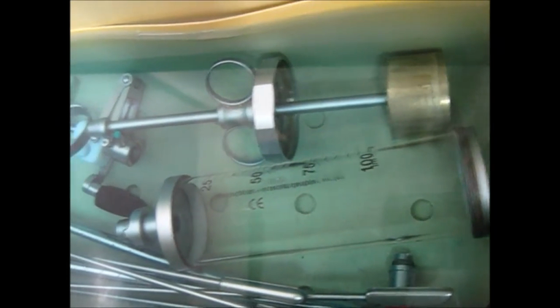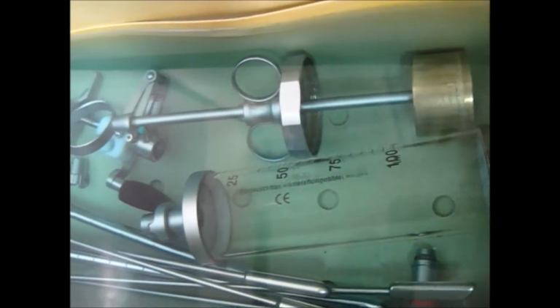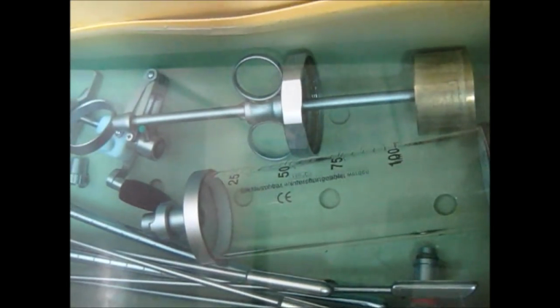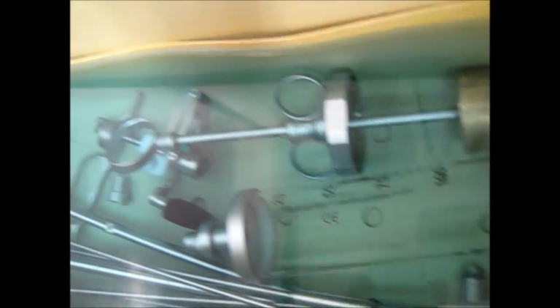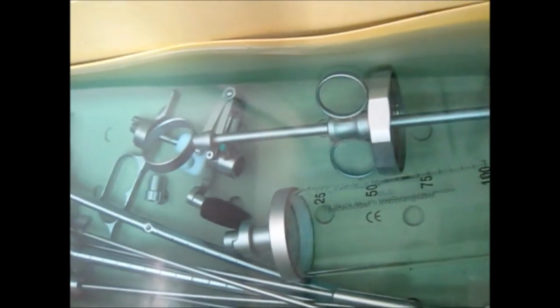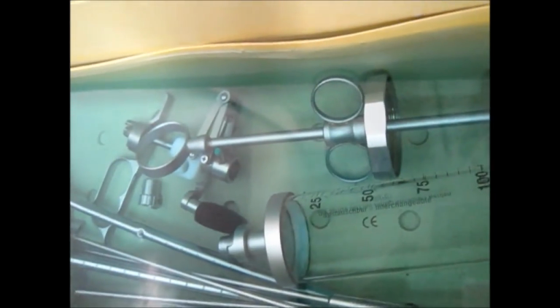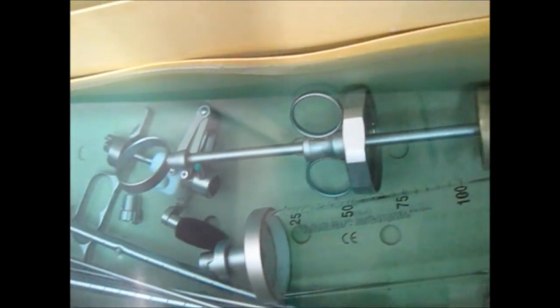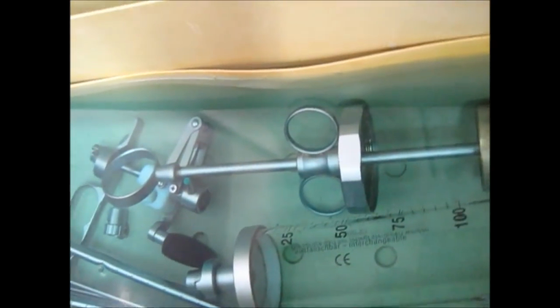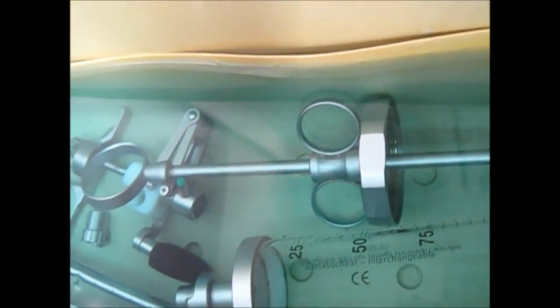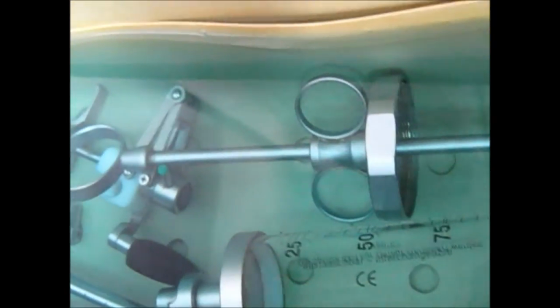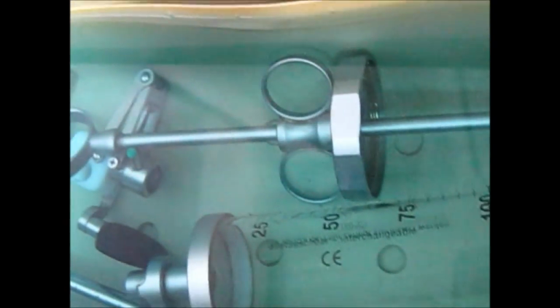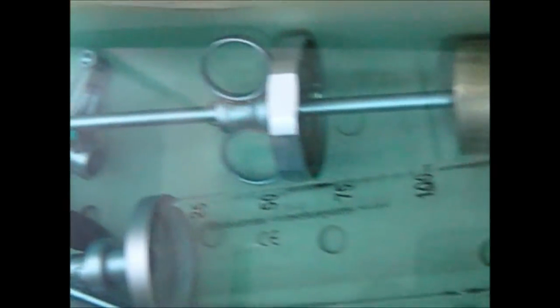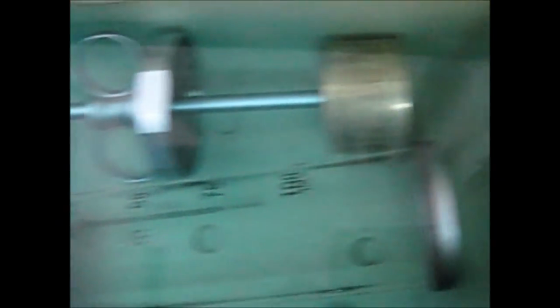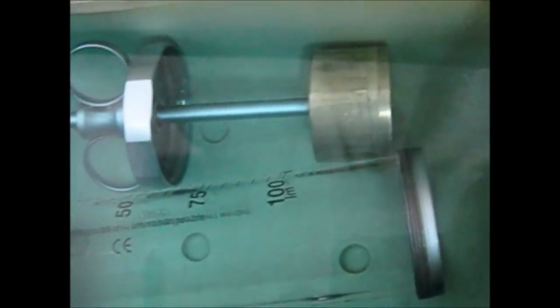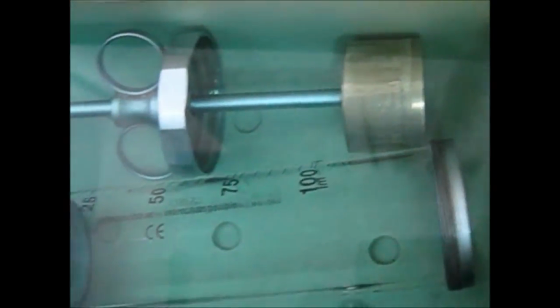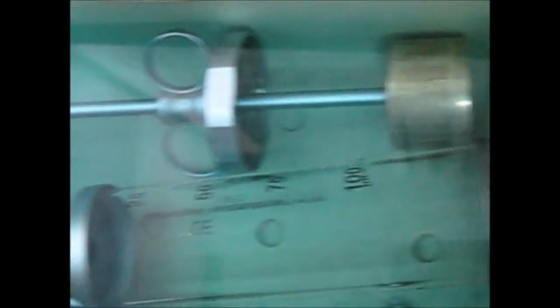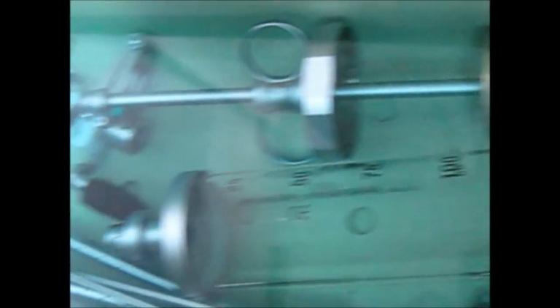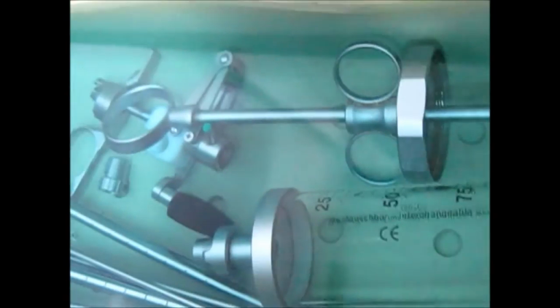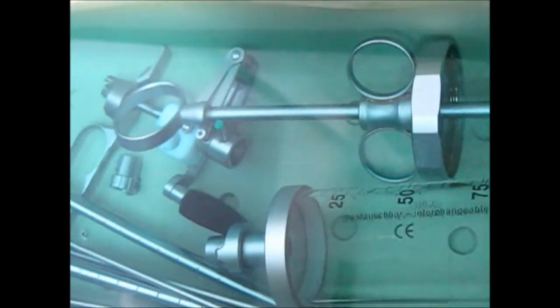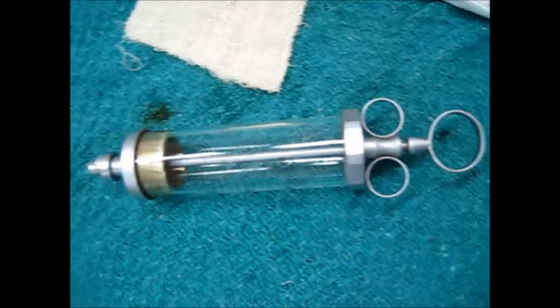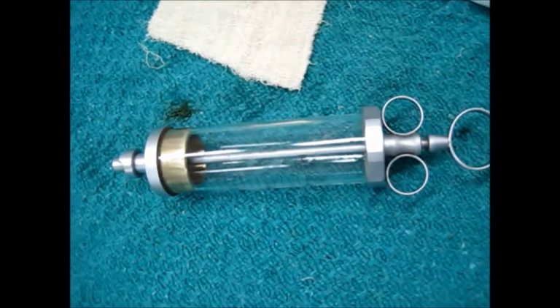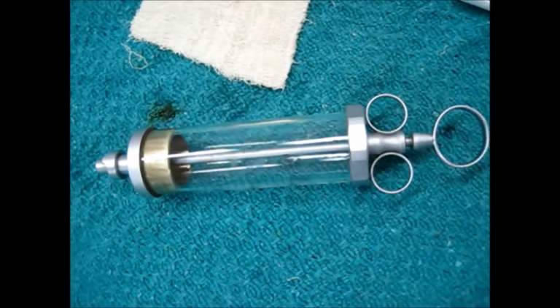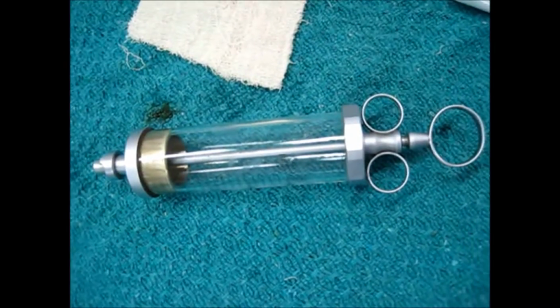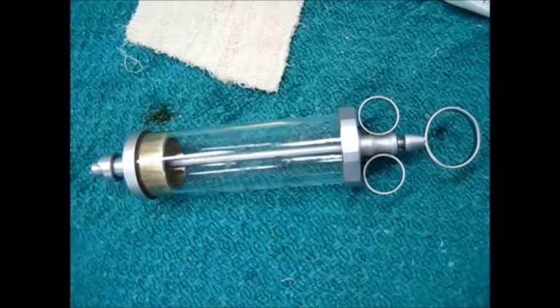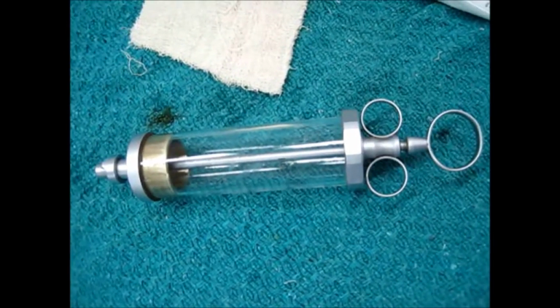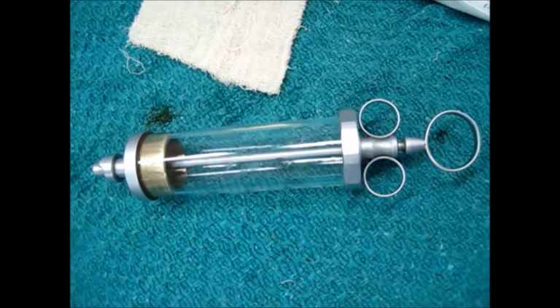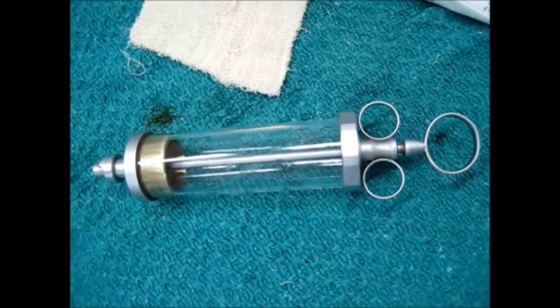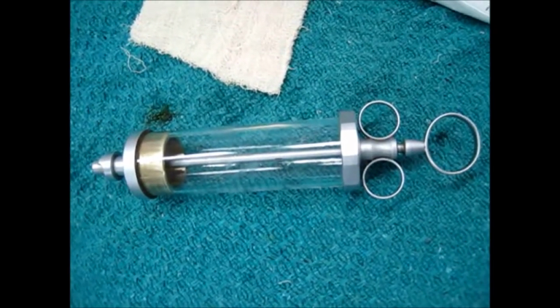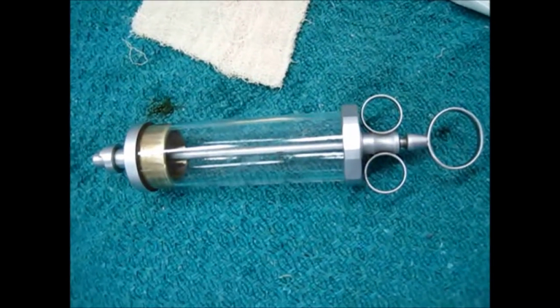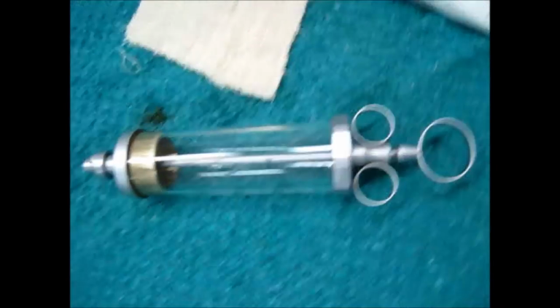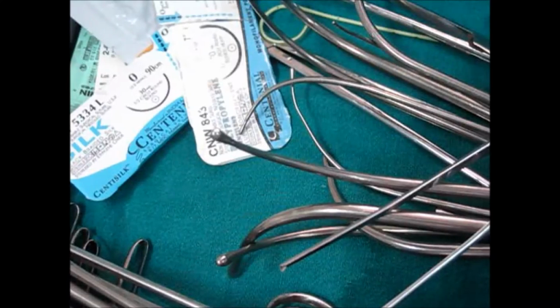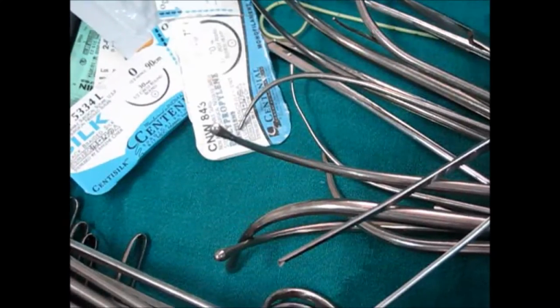This is also the bridge. This is the TUME syringe present in the Sydex. This is the TUME syringe.